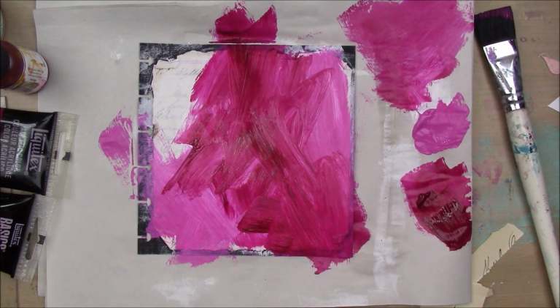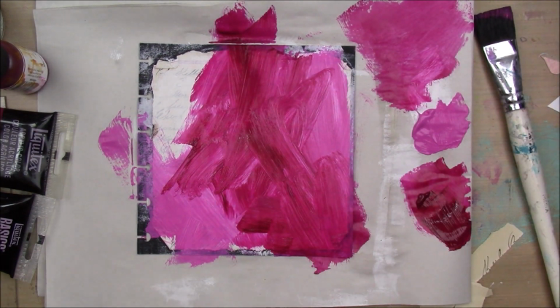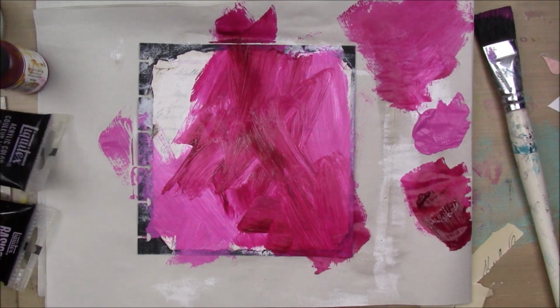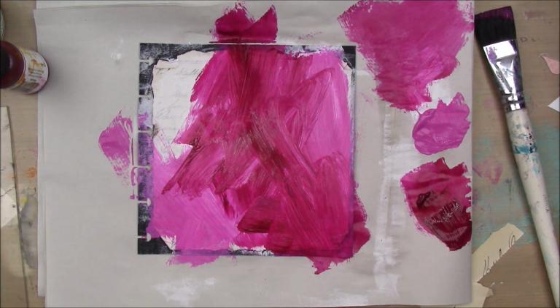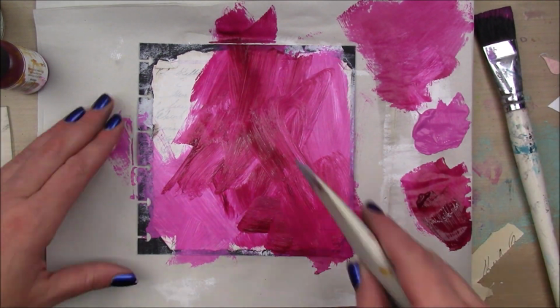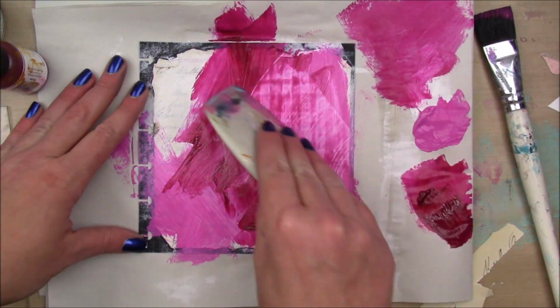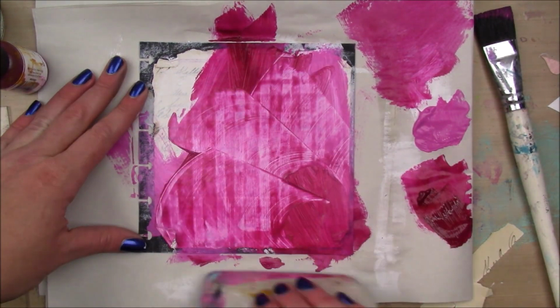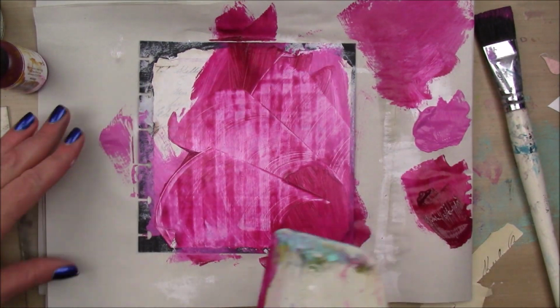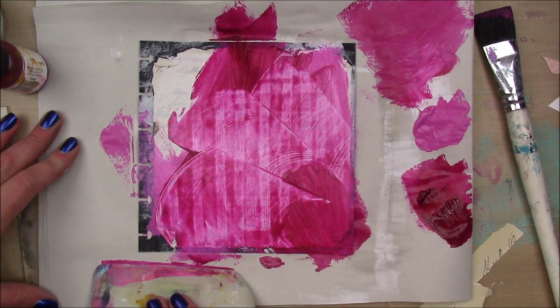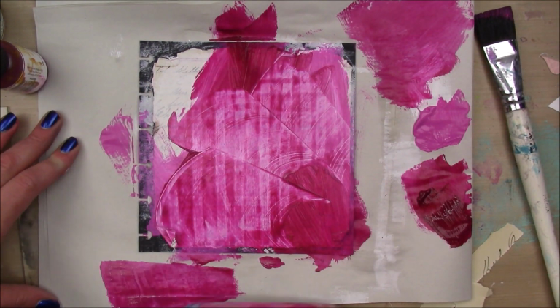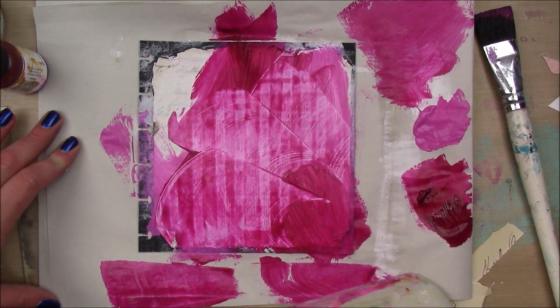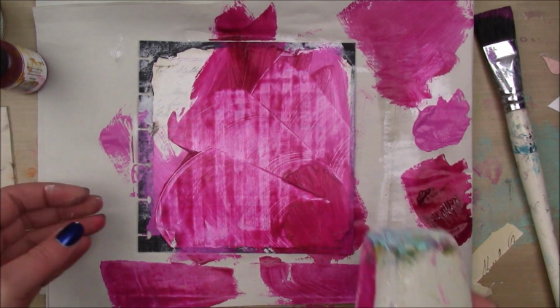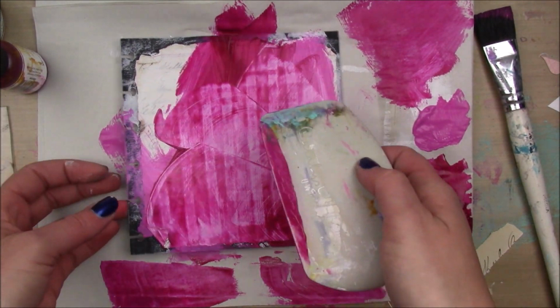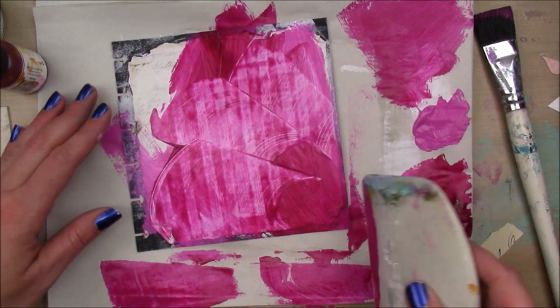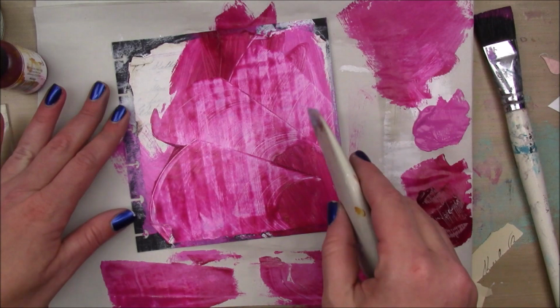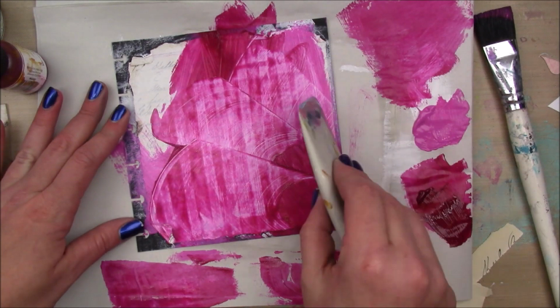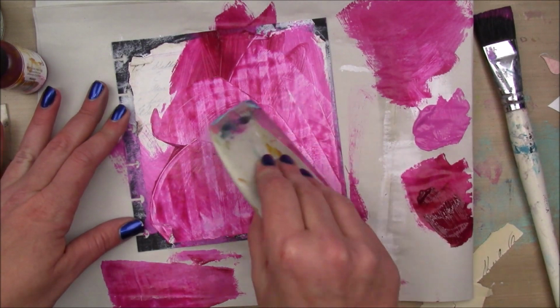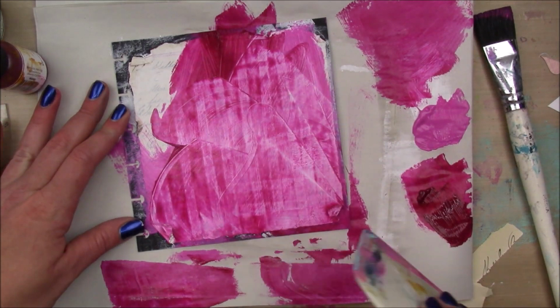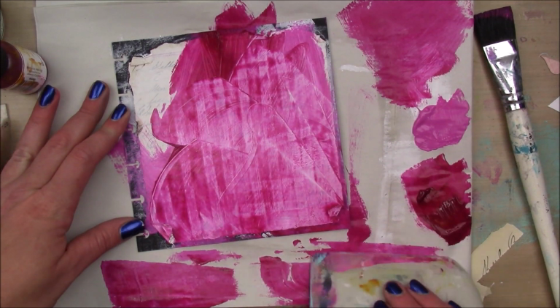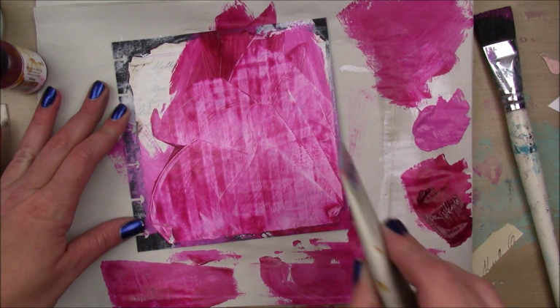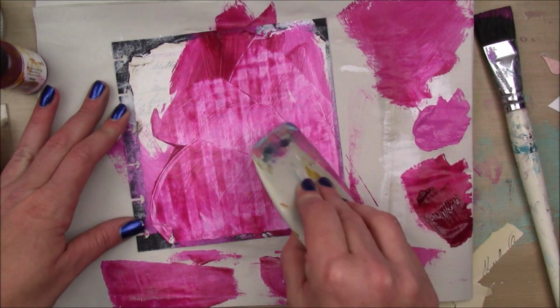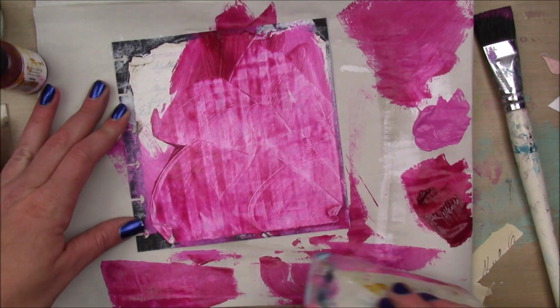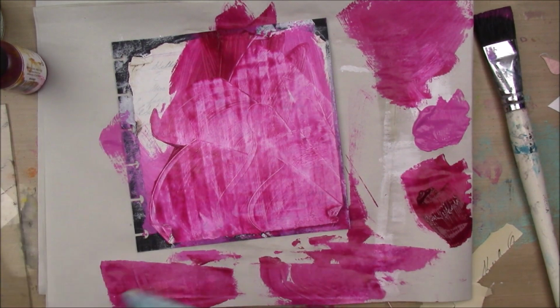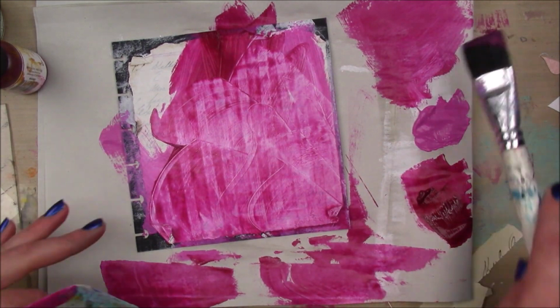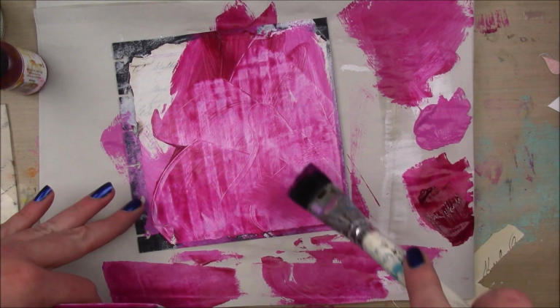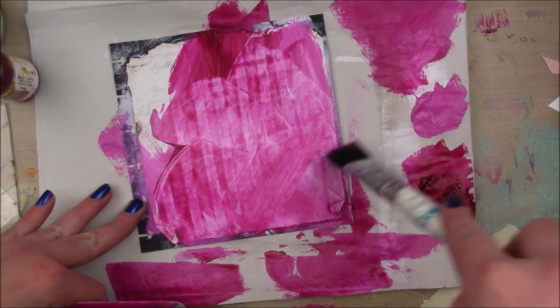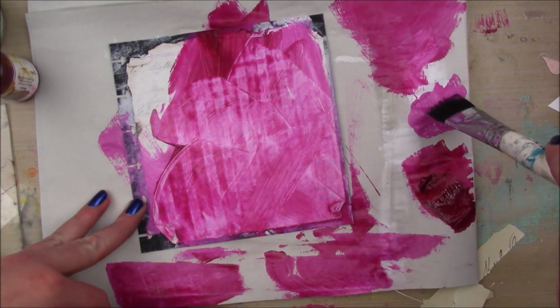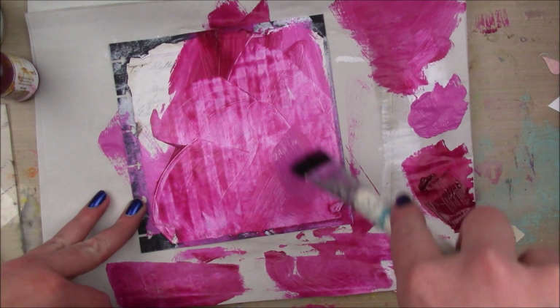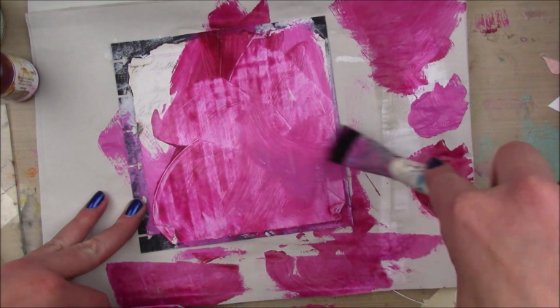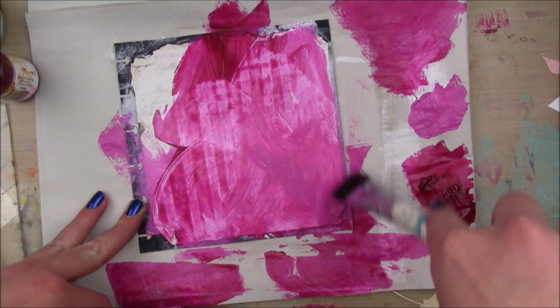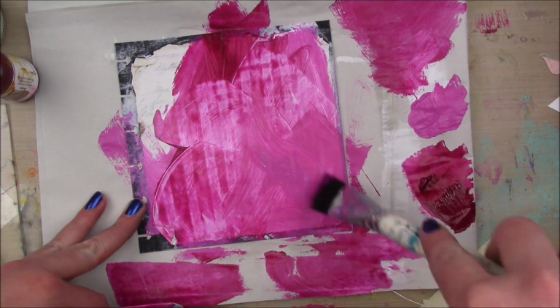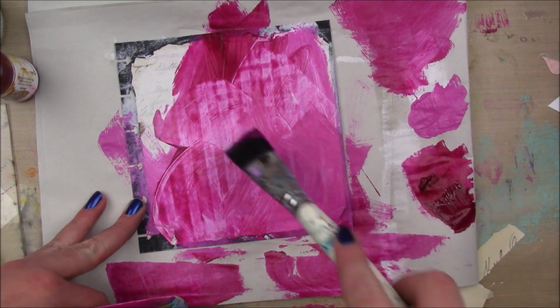I'm using my big fat Dina Winkley paint brush and just kind of haphazardly slapping that color on there. And then I'm going to take my catalyst tool and kind of make some swoopies — and you could see those lines there from my tape coming through the paper.